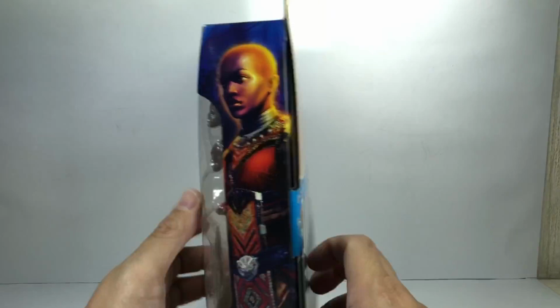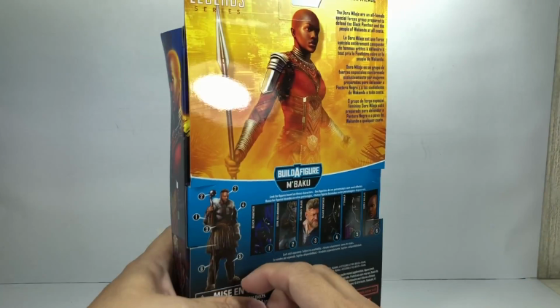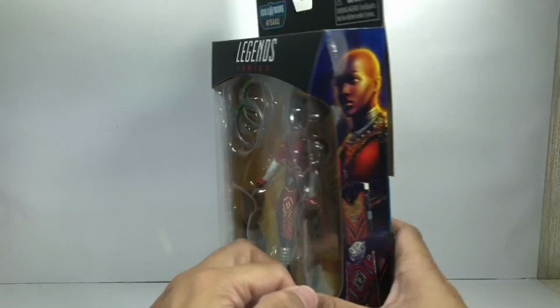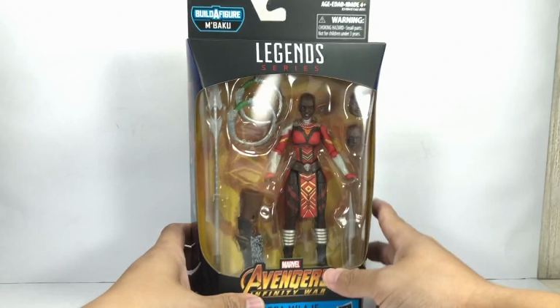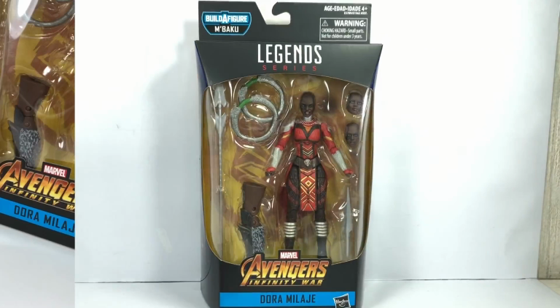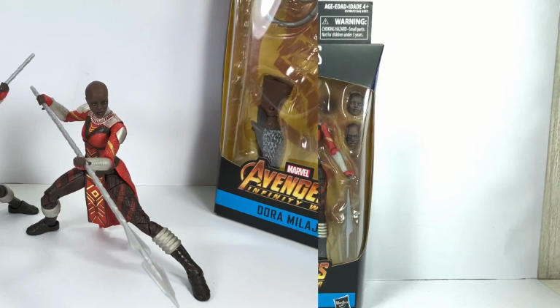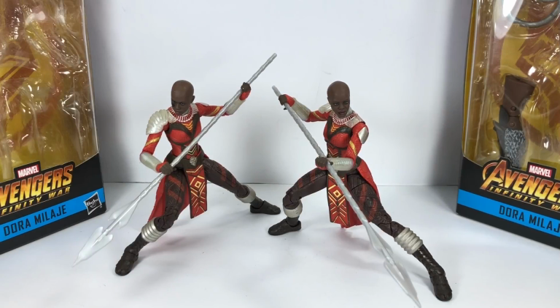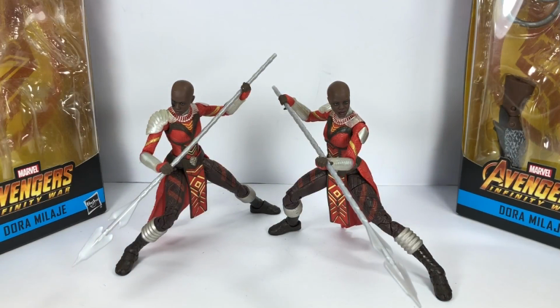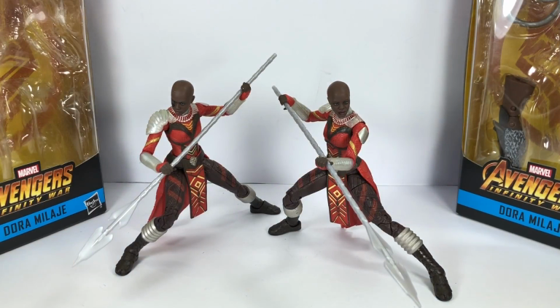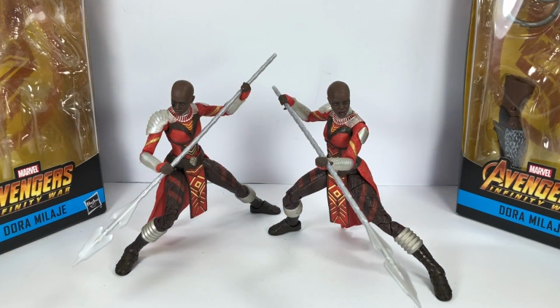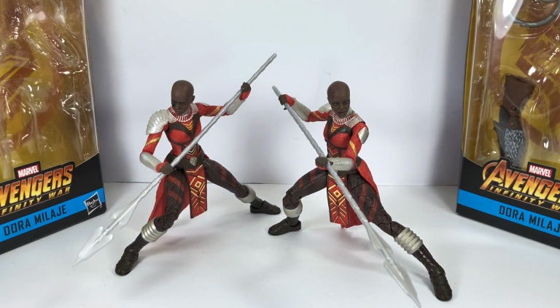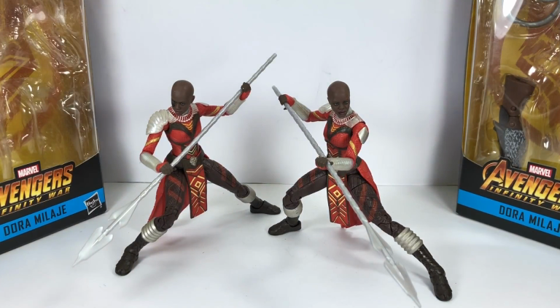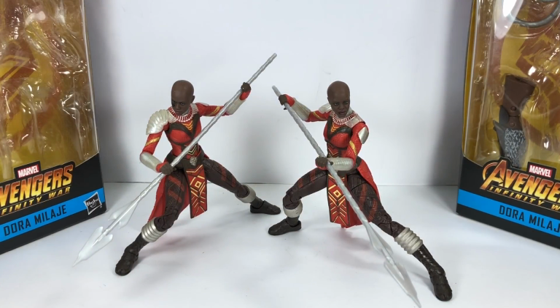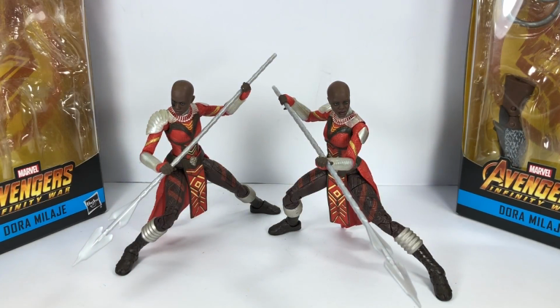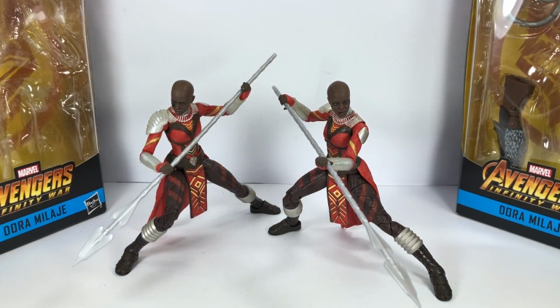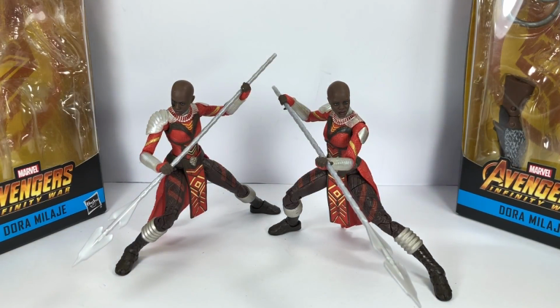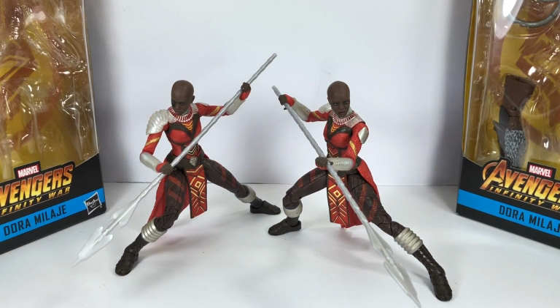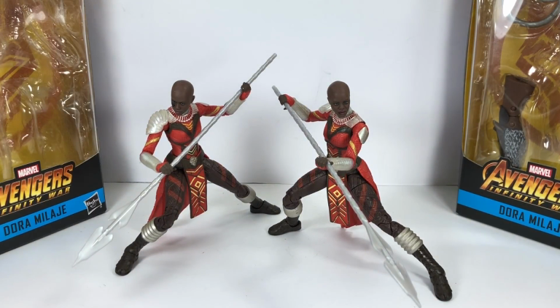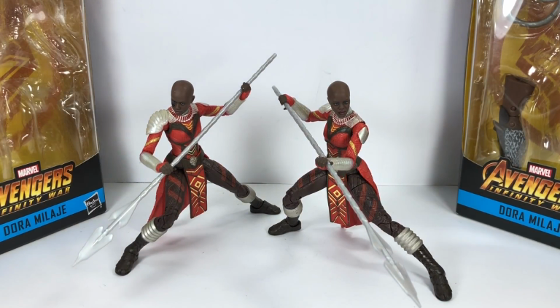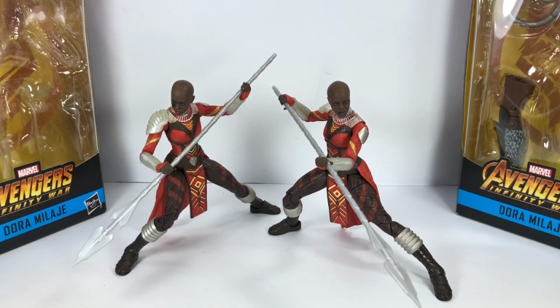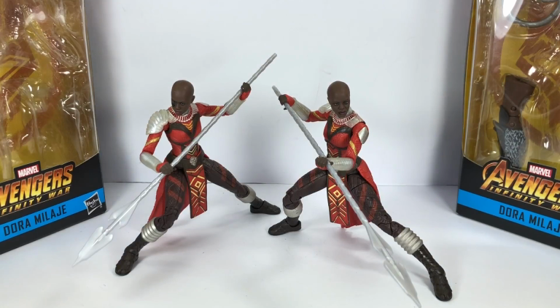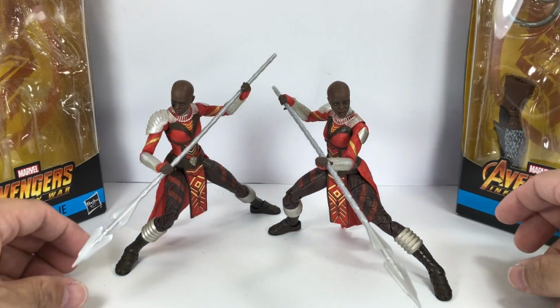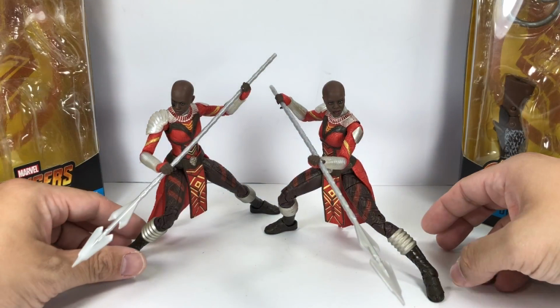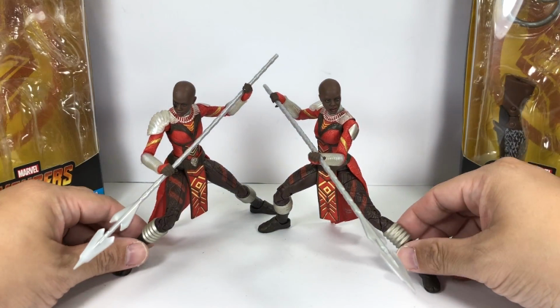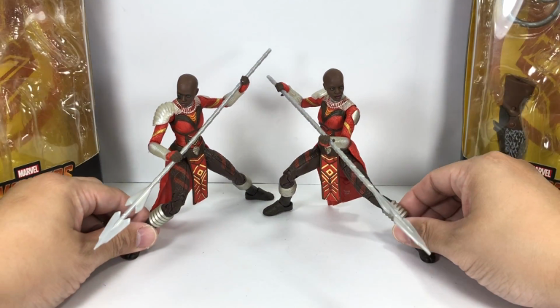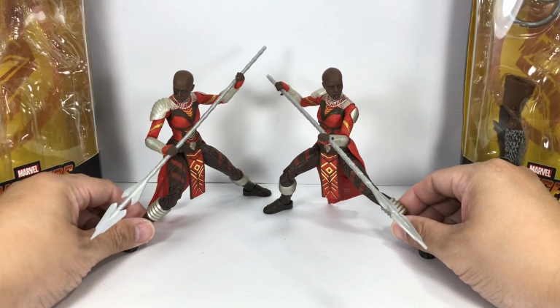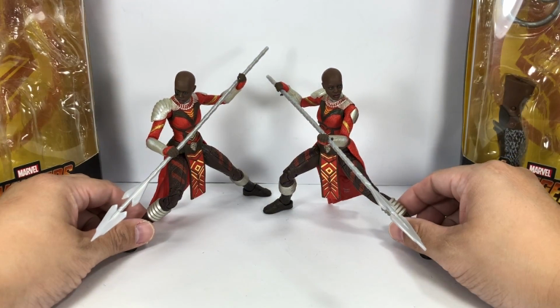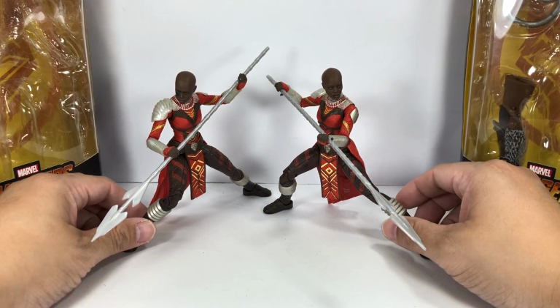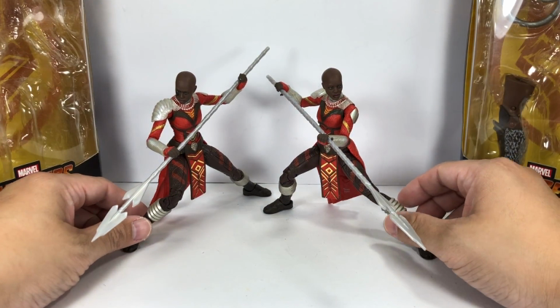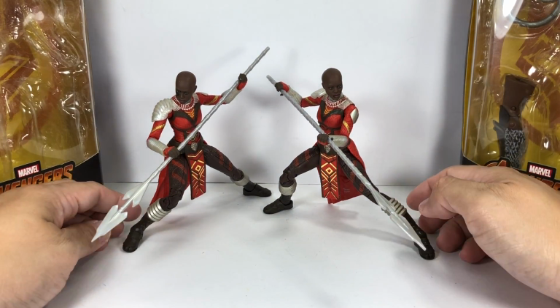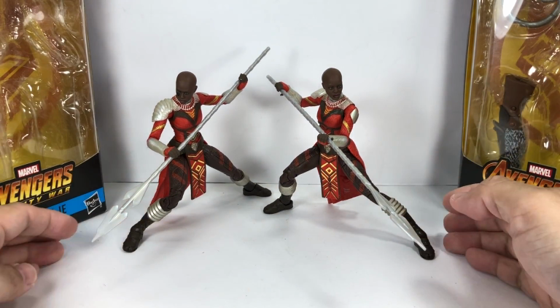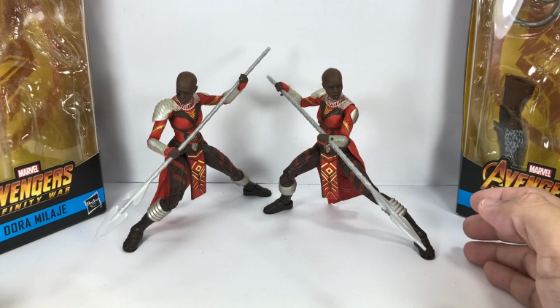Great packaging. Let's get it out. And here are the Dora Milaje out of packaging, and they look gorgeous. I mean, if you watched the movie, these figures are worthy of army building.